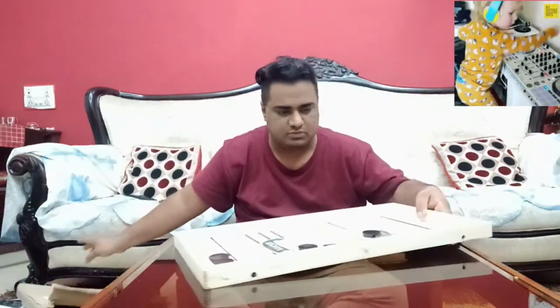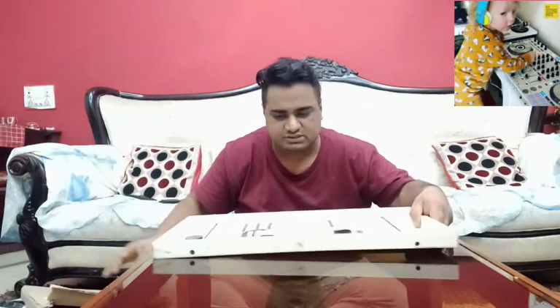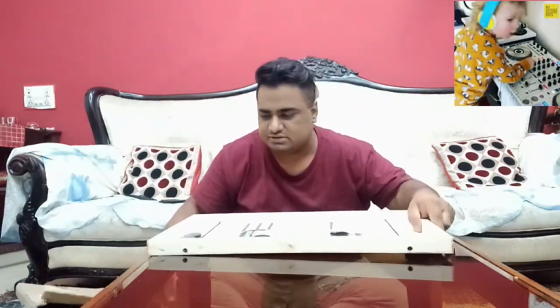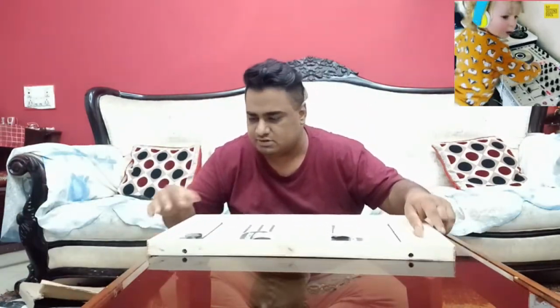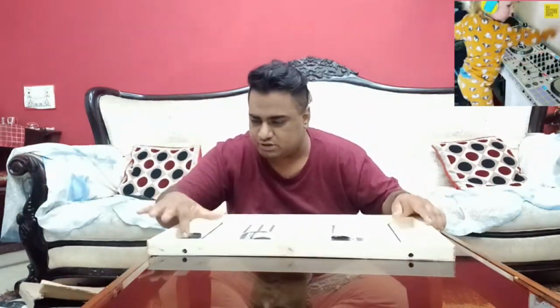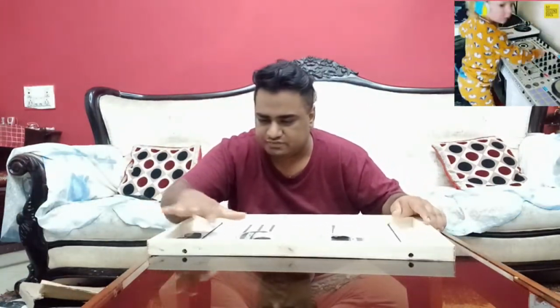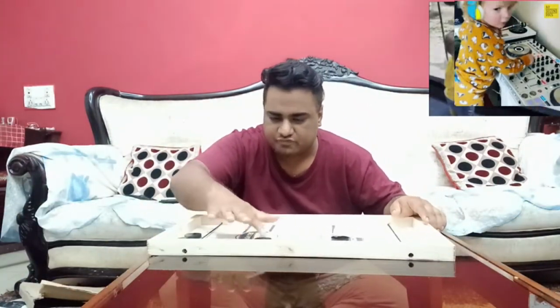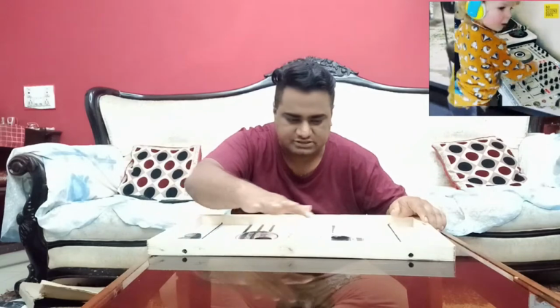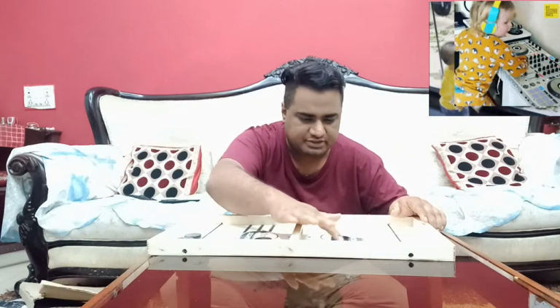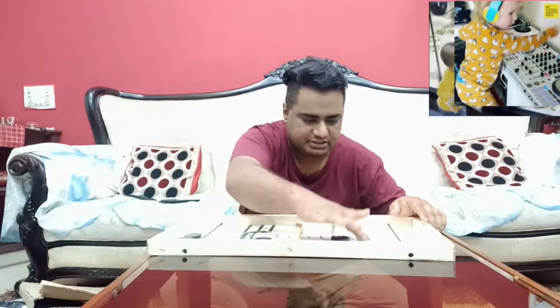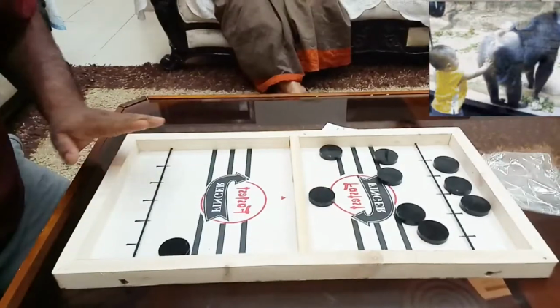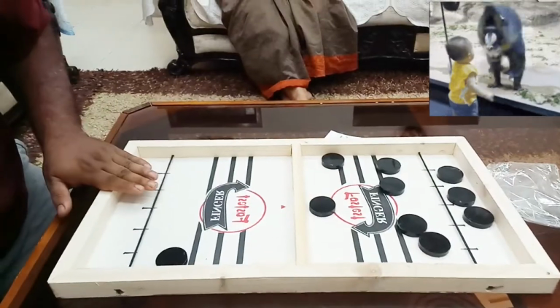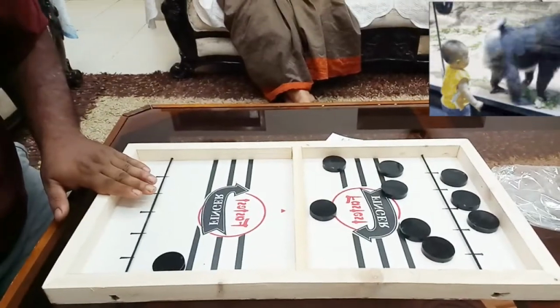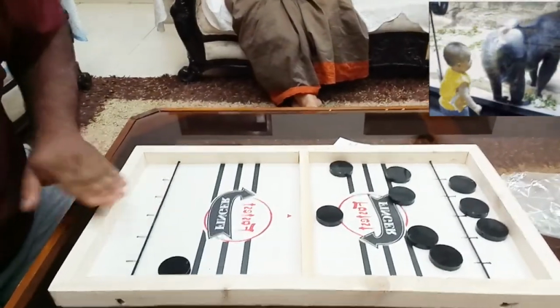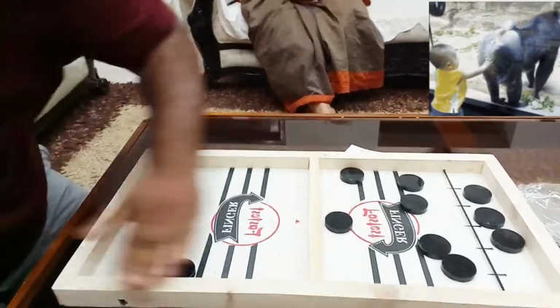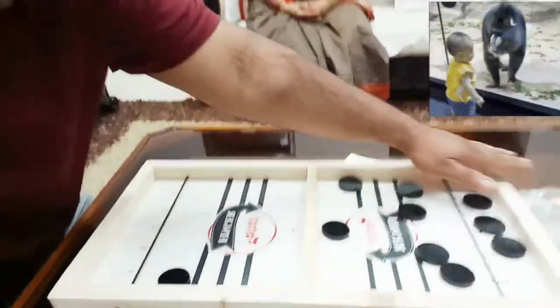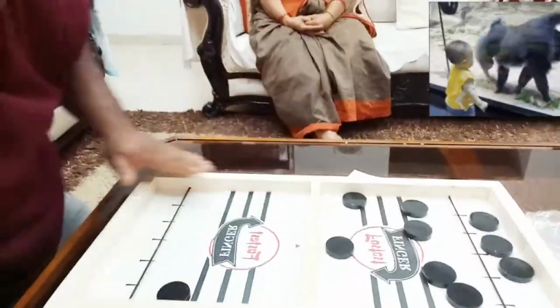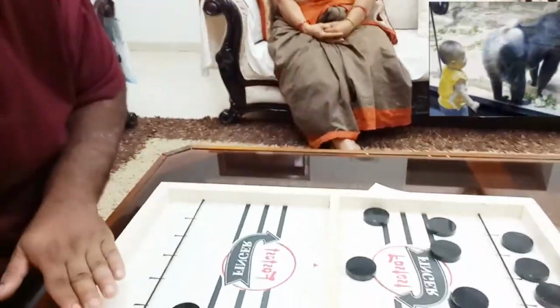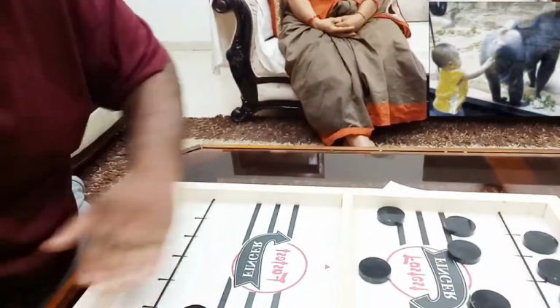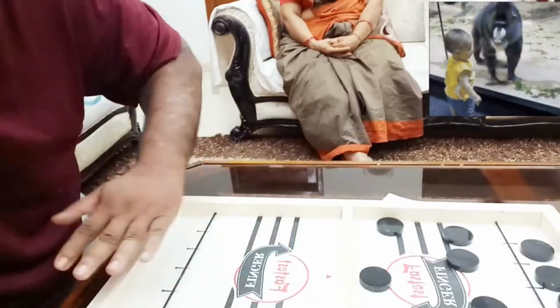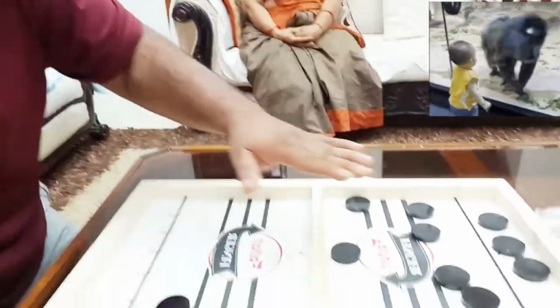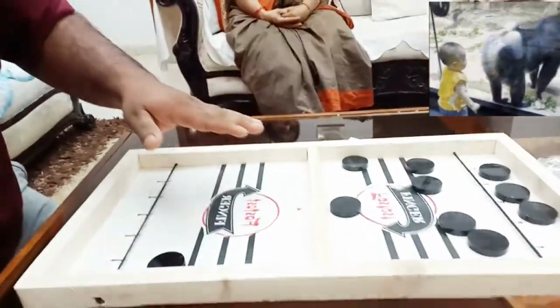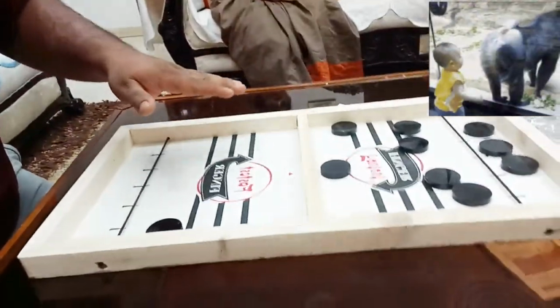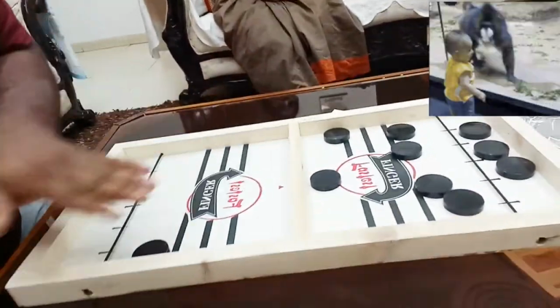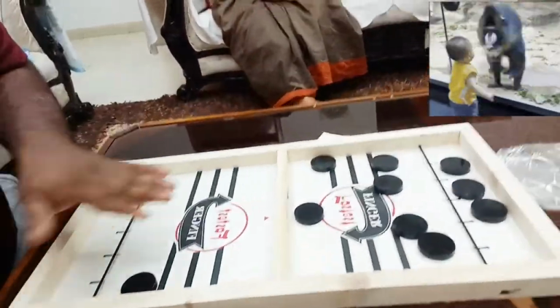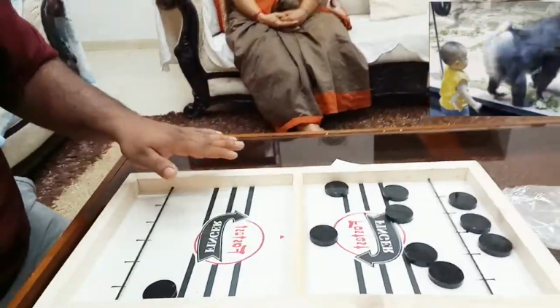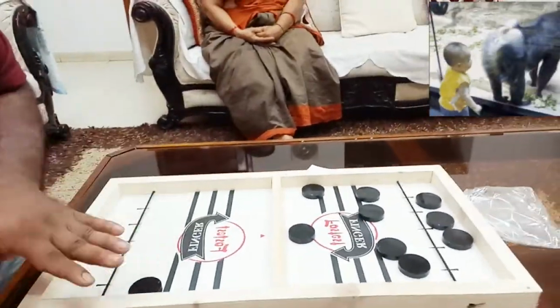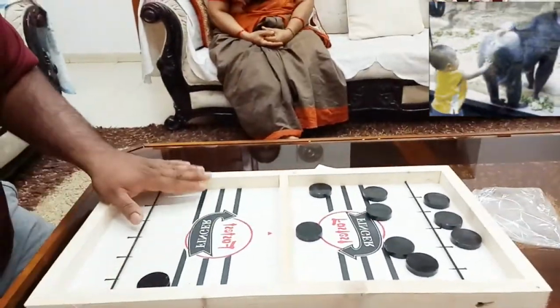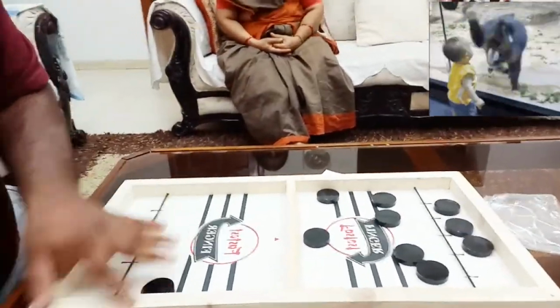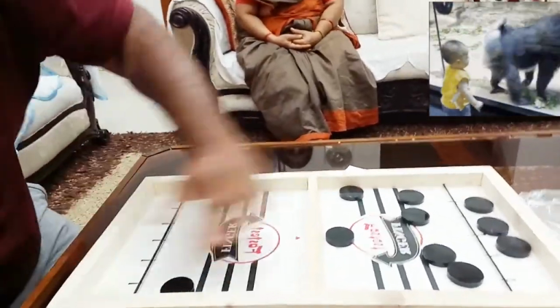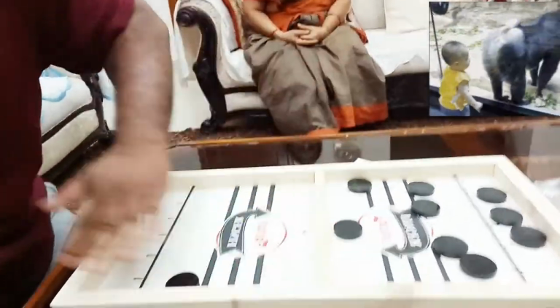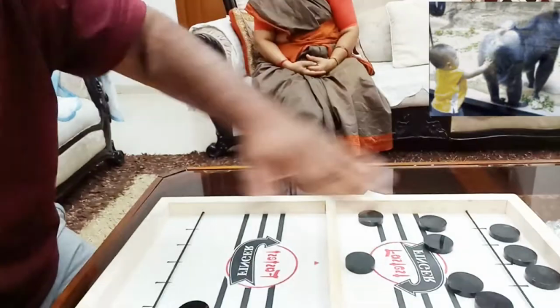Ok, this is it. This is 58 cm — that's almost 2 feet. And the width is almost 1 foot. So 1 foot of width, 2 feet in length.